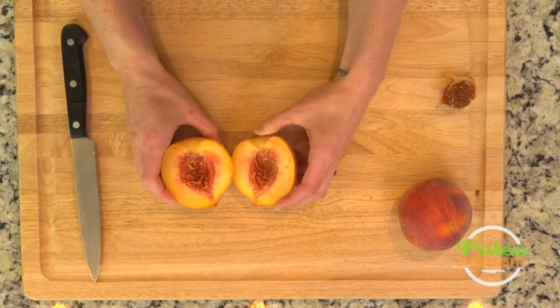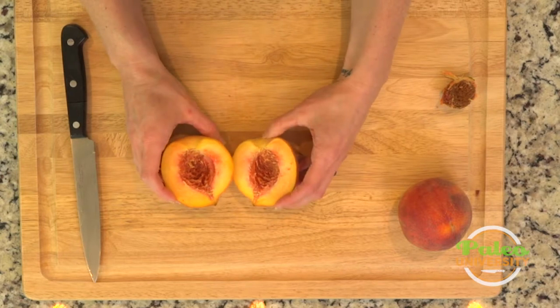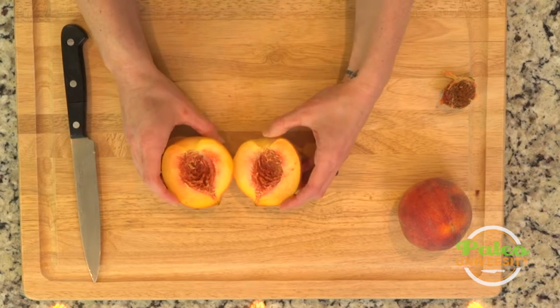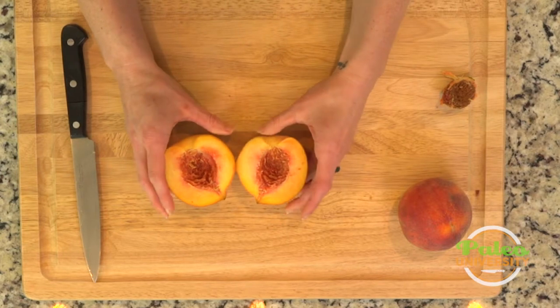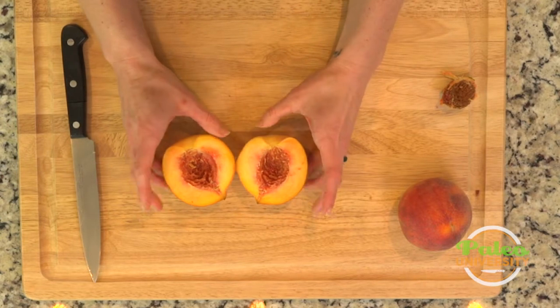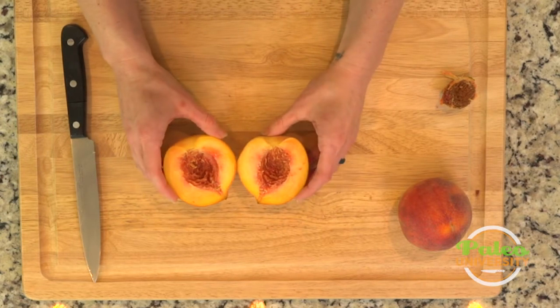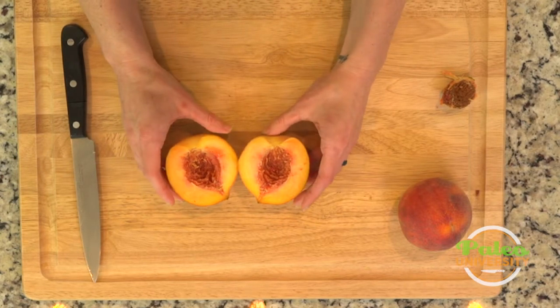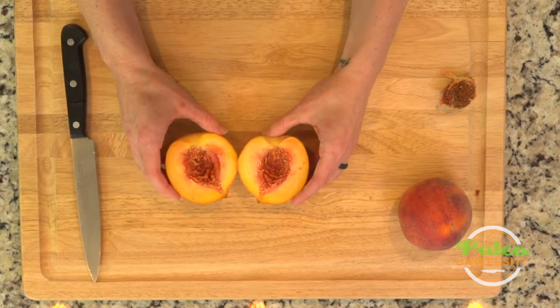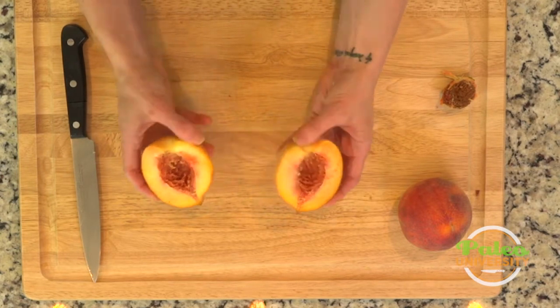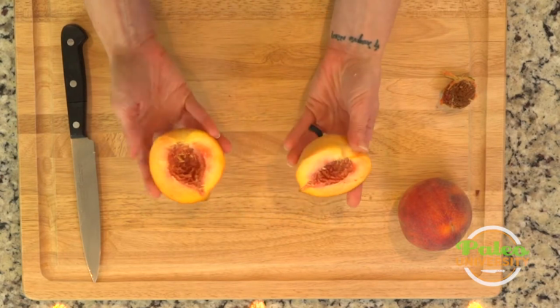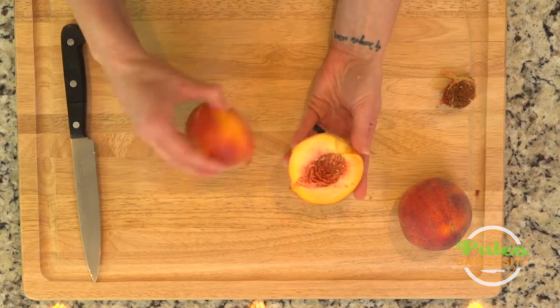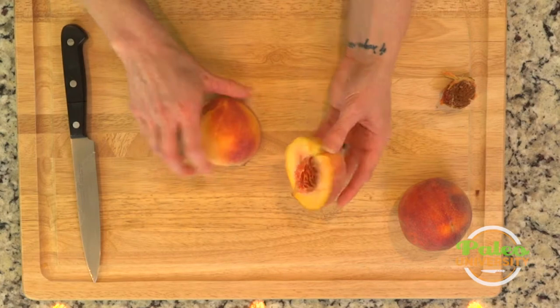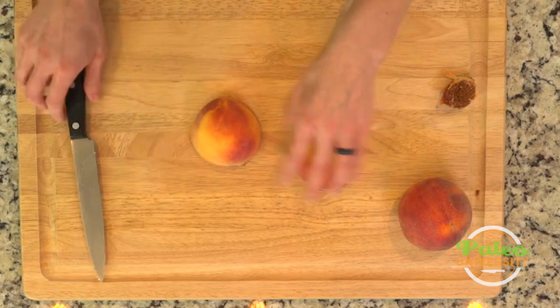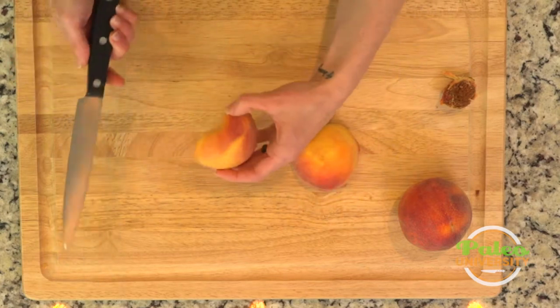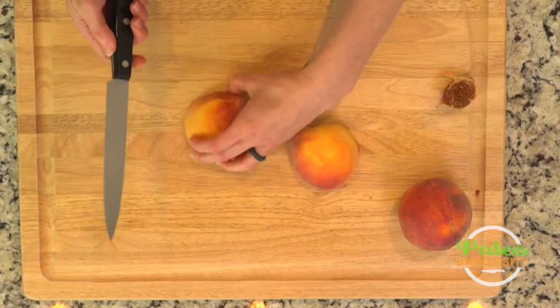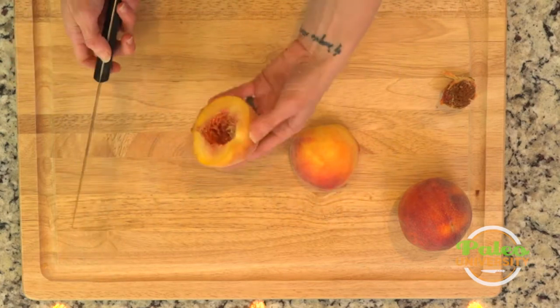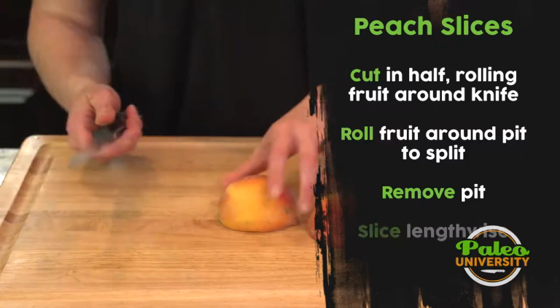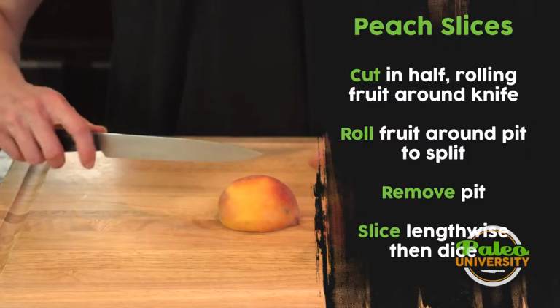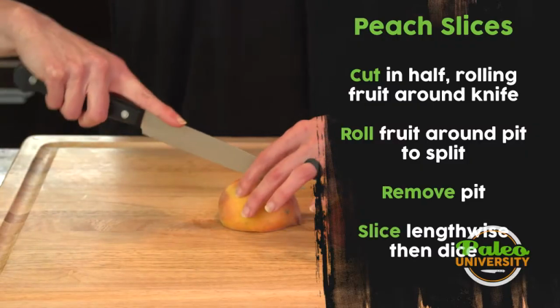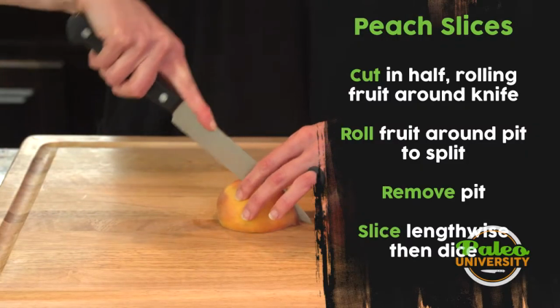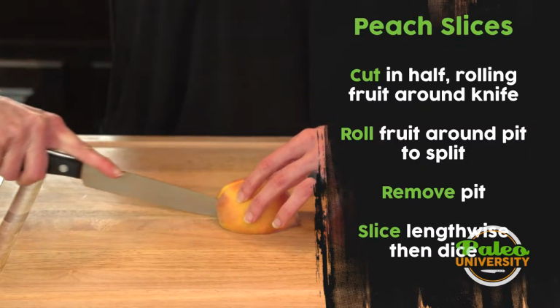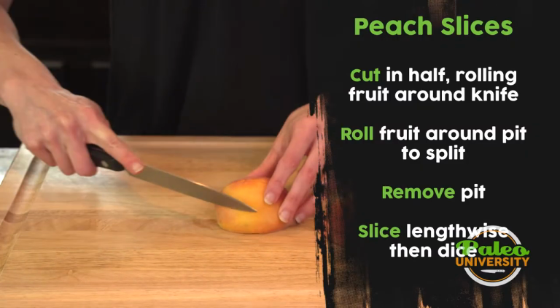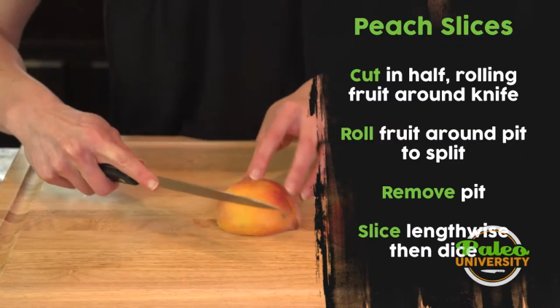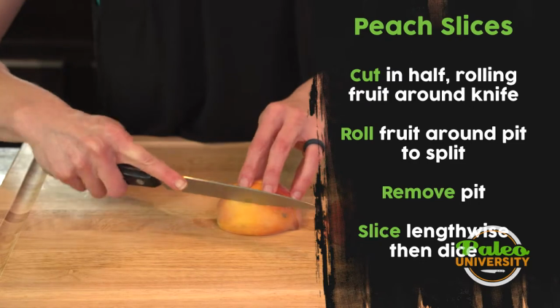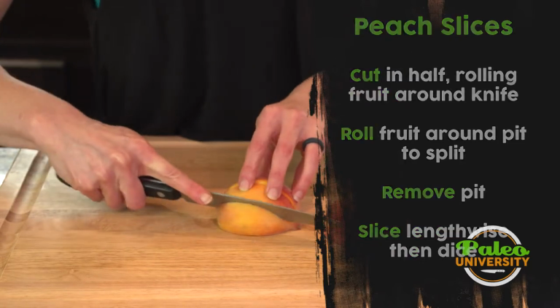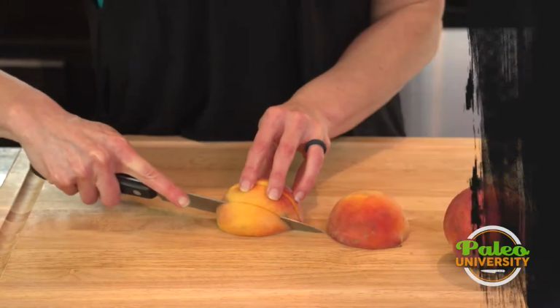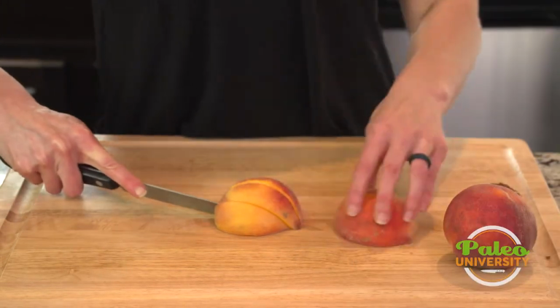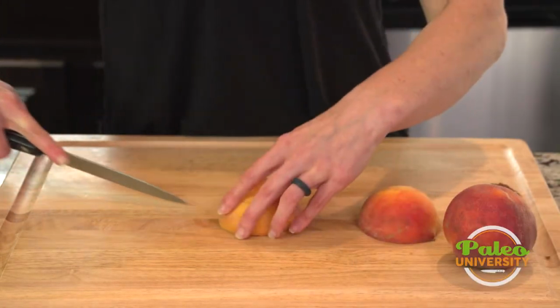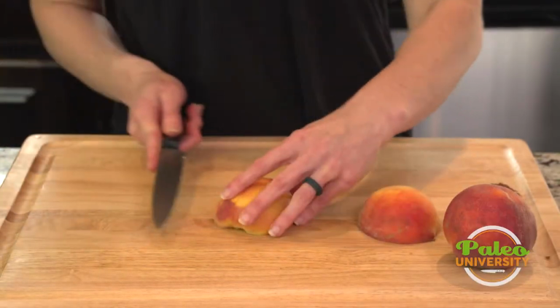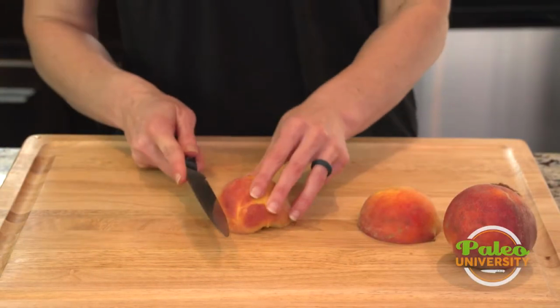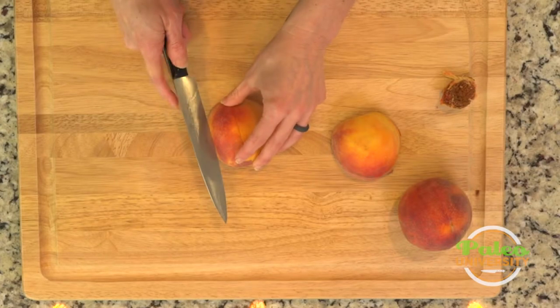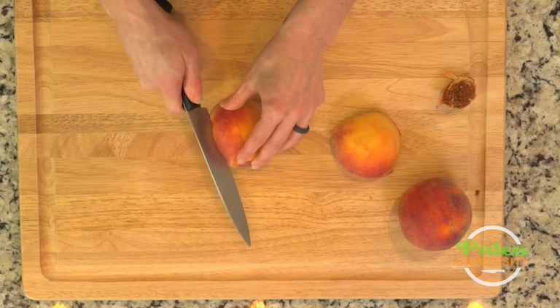Sometimes it will cling a little bit more than that and it won't be so simple, but that one was working for me. I'll show you how to cut it up a little bit more — place it down, cut along lengthwise, and then cut into quarters along there.